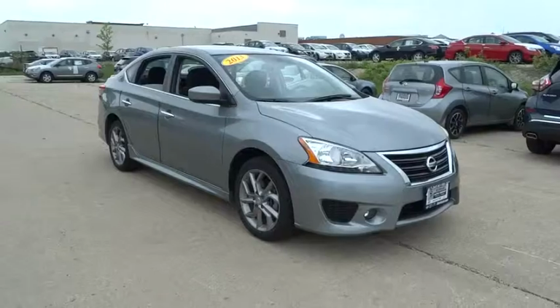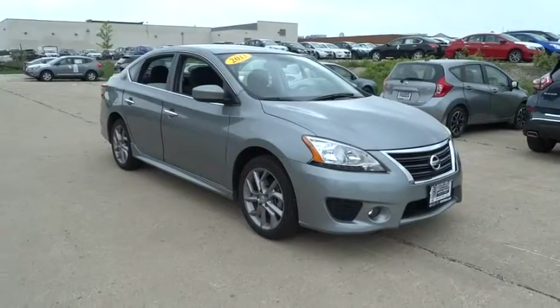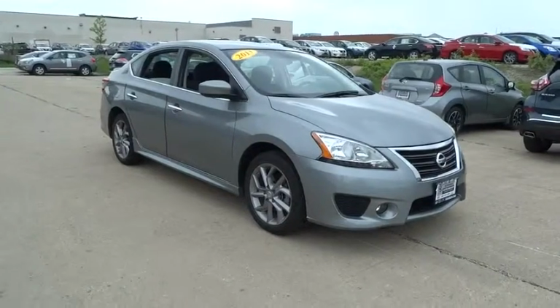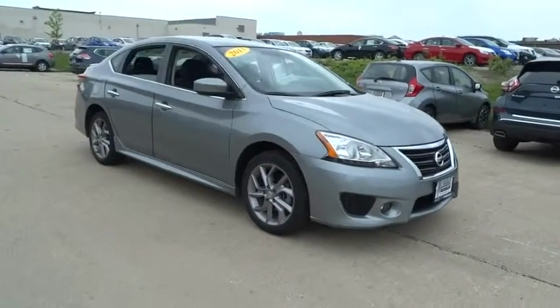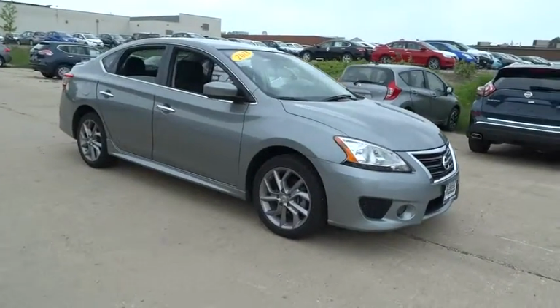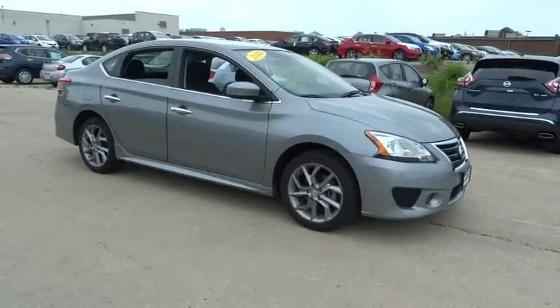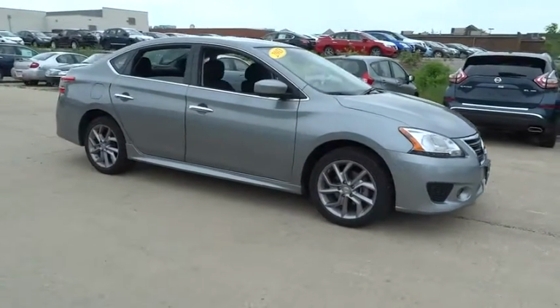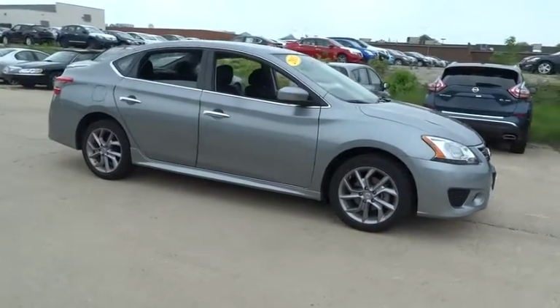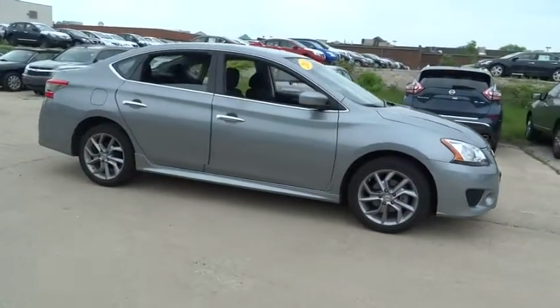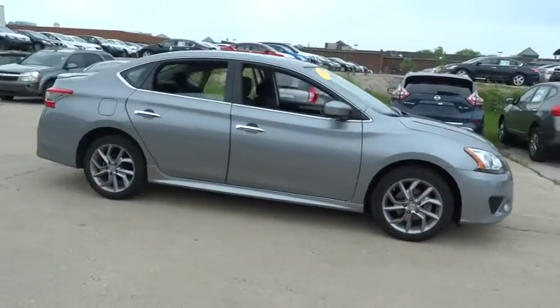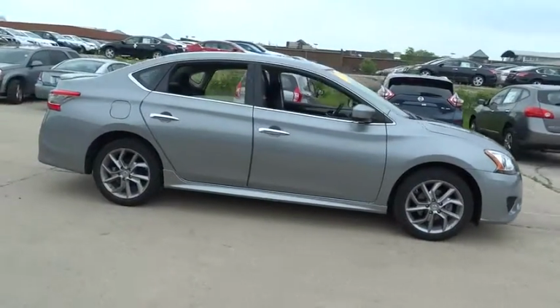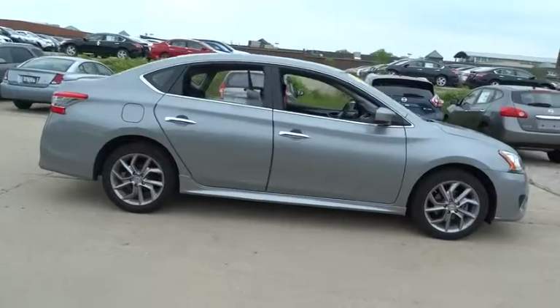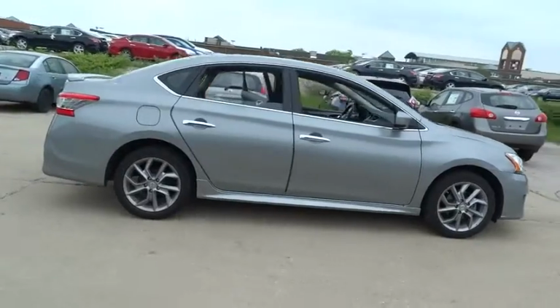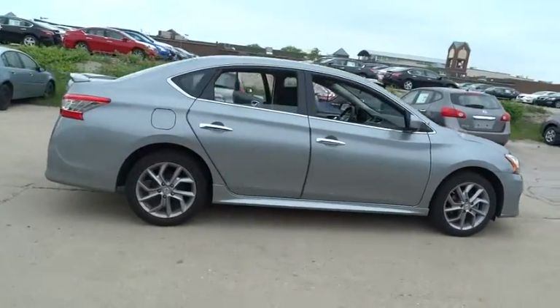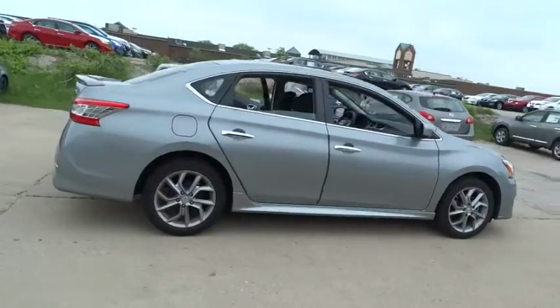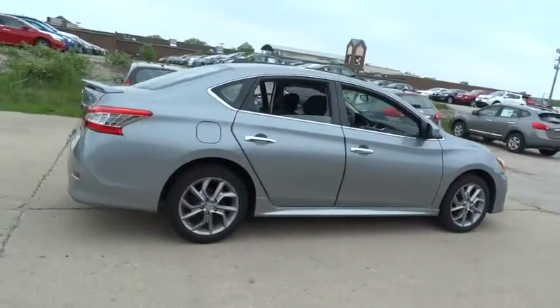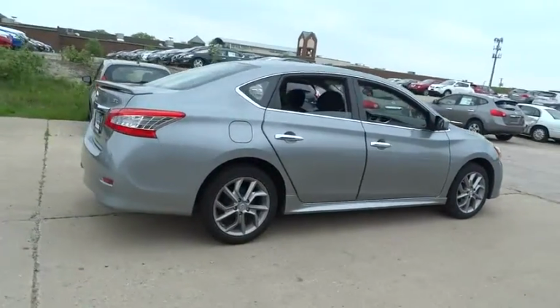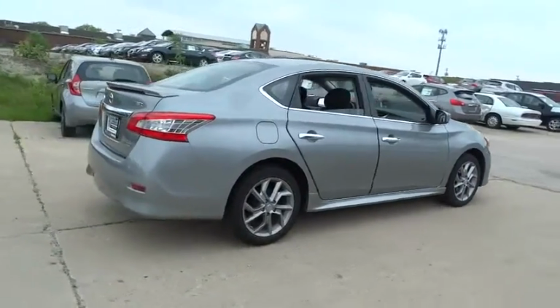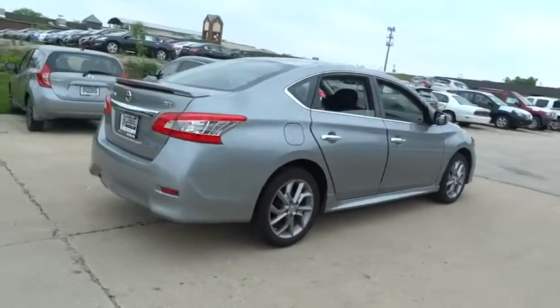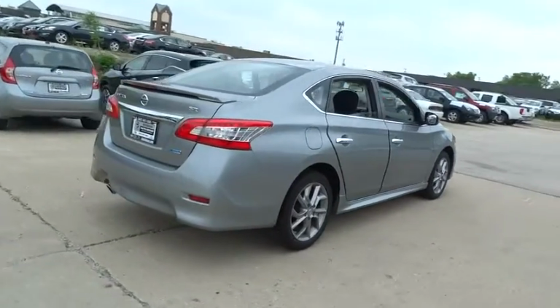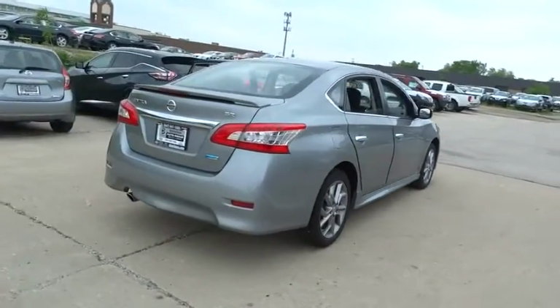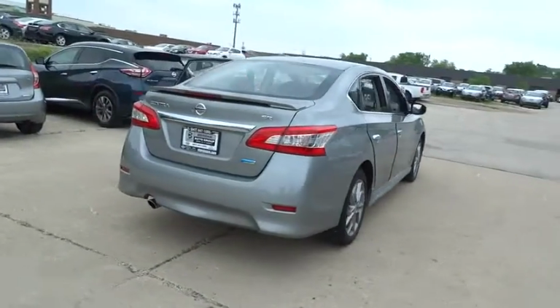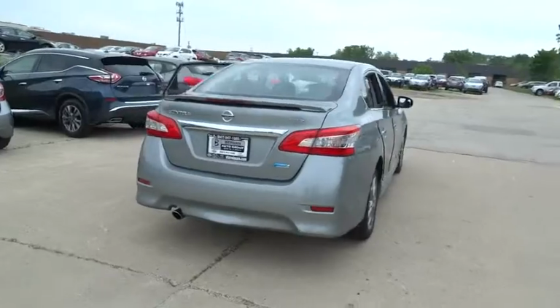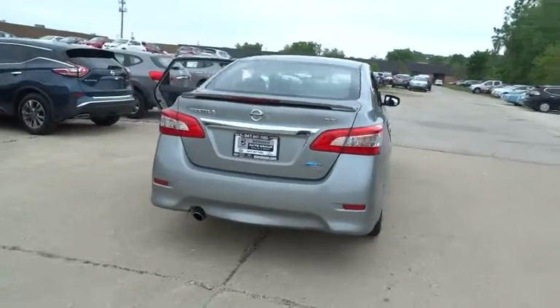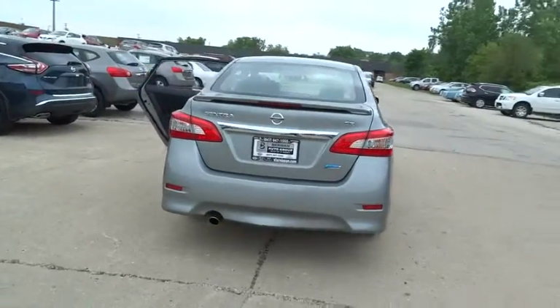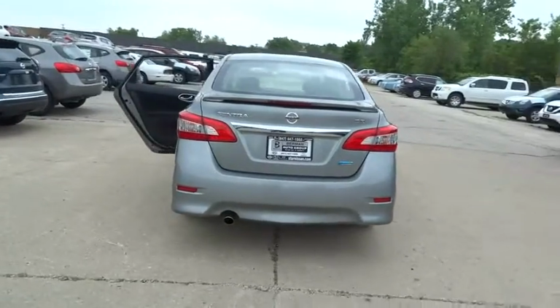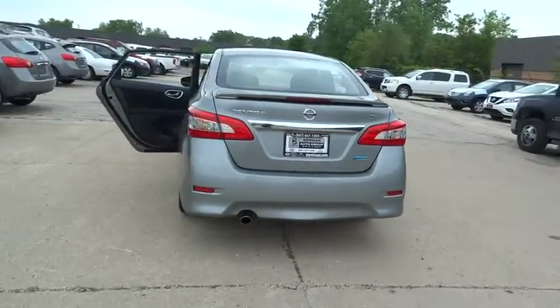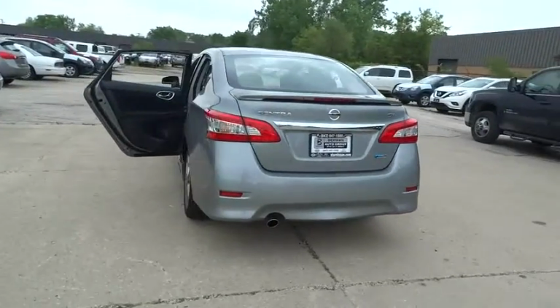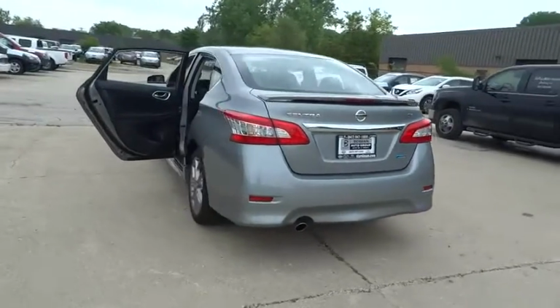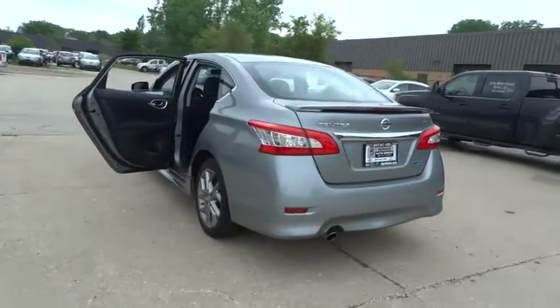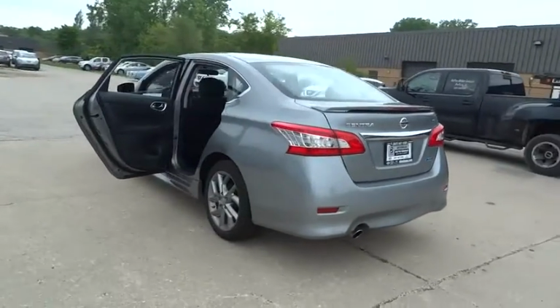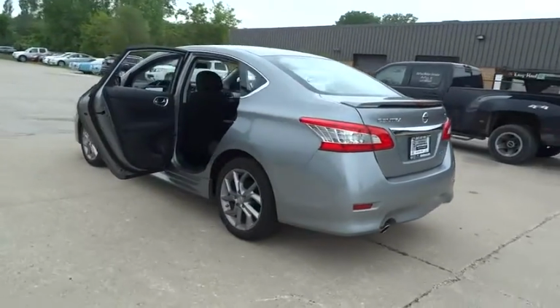The 2013 Sentra. With its spacious and versatile interior and stellar 34 miles per gallon fuel efficiency, the Nissan Sentra is the obvious choice for anyone who wants to enjoy a stylish and comfortable ride, and is priced below $15,000.